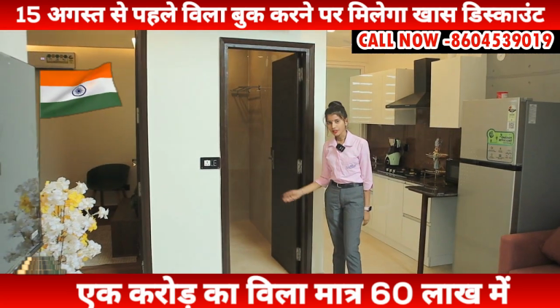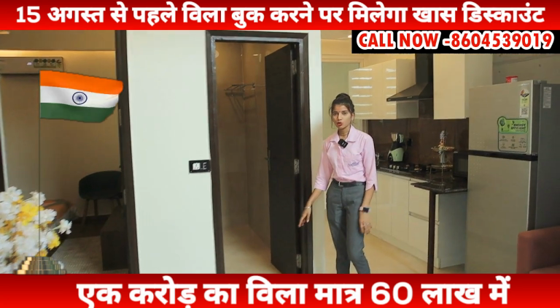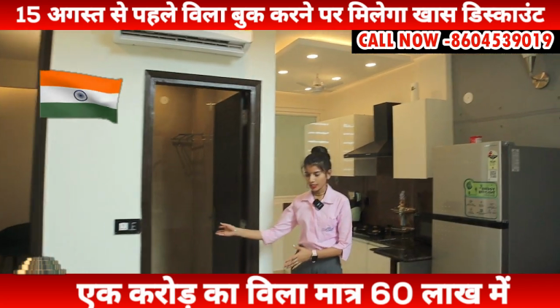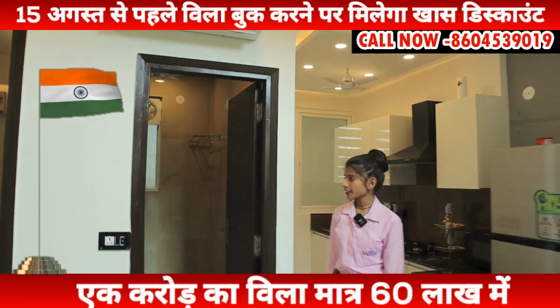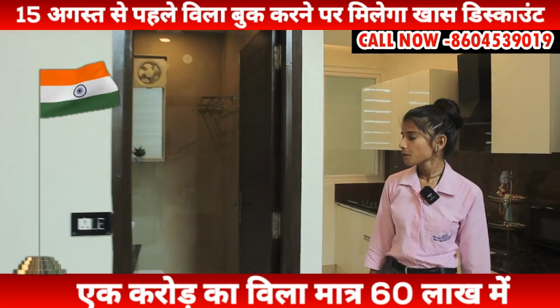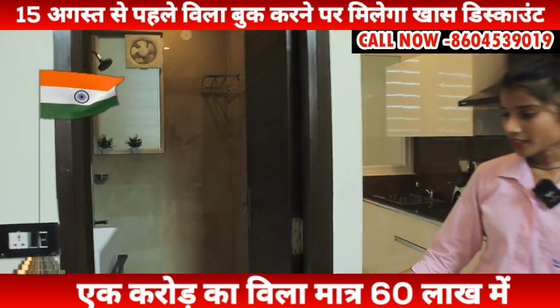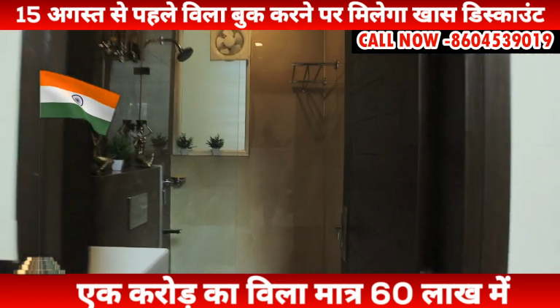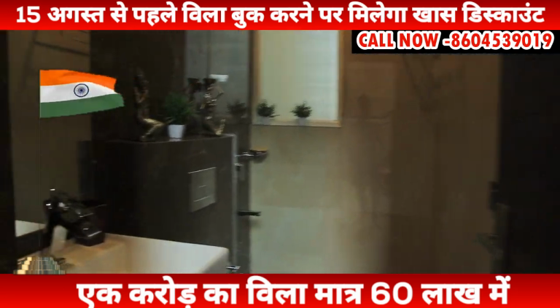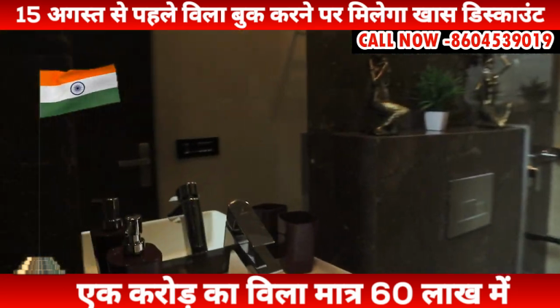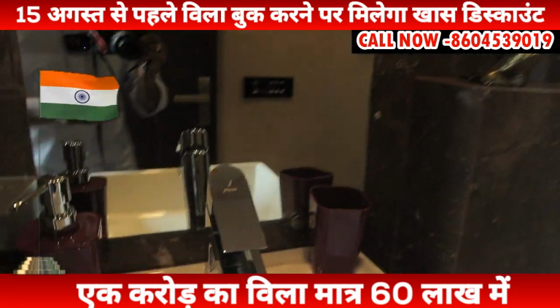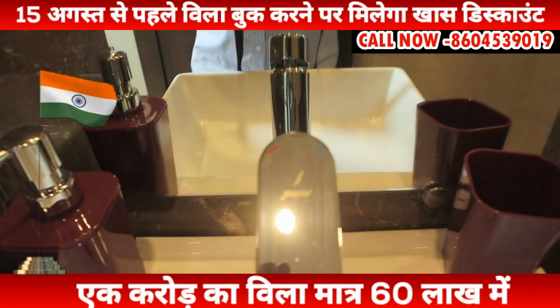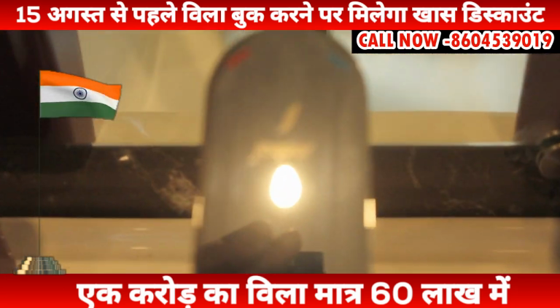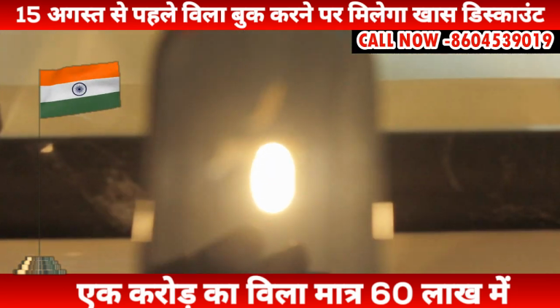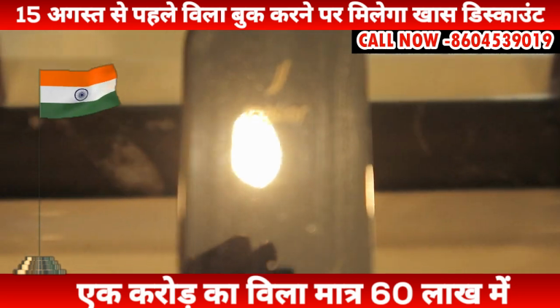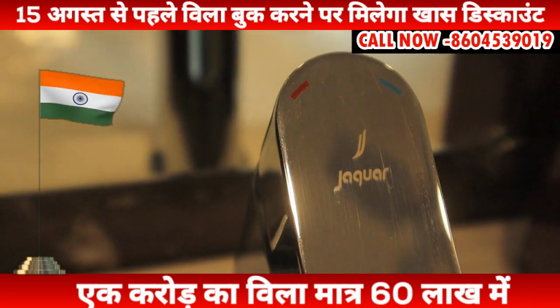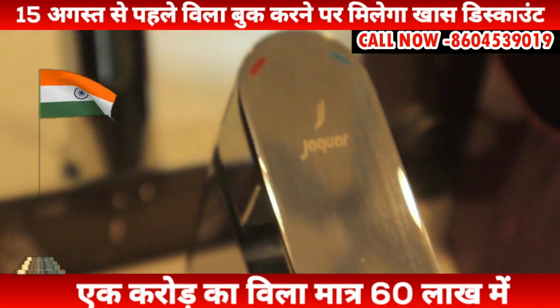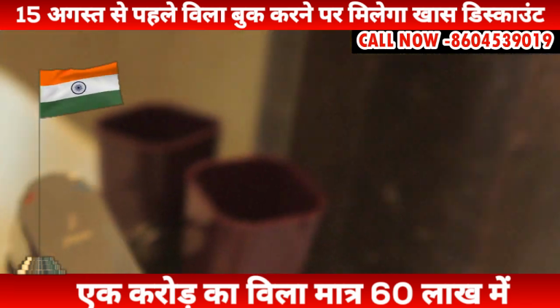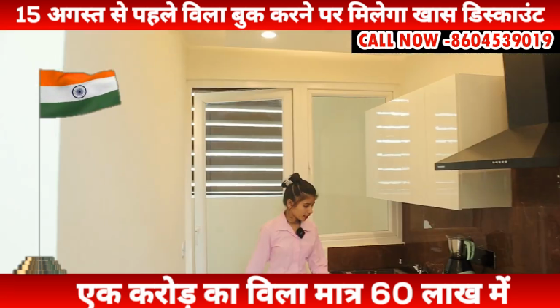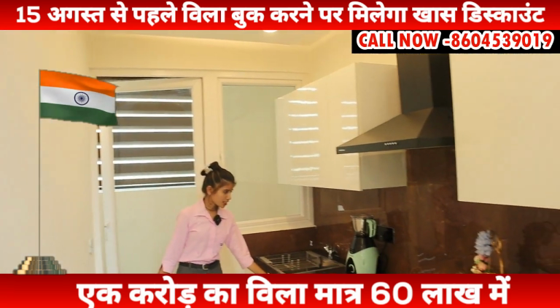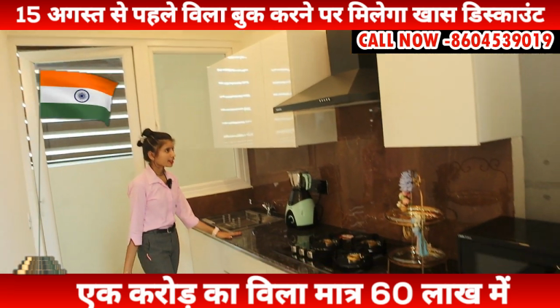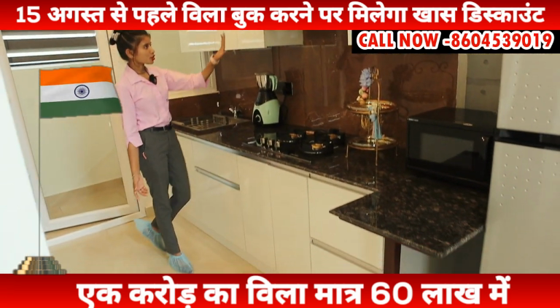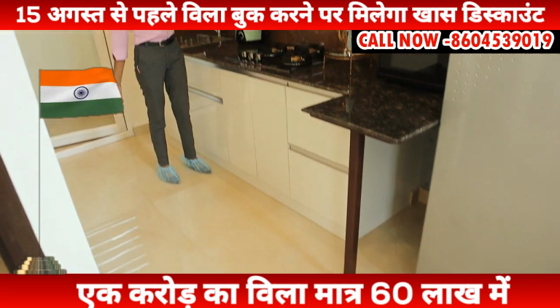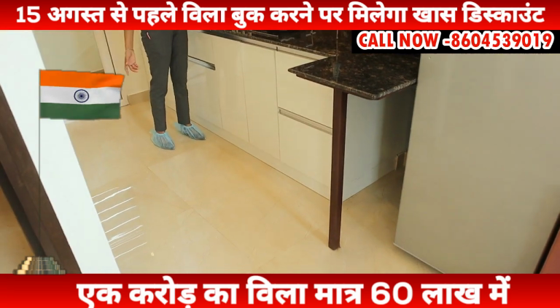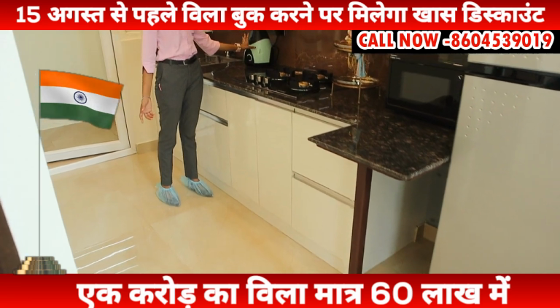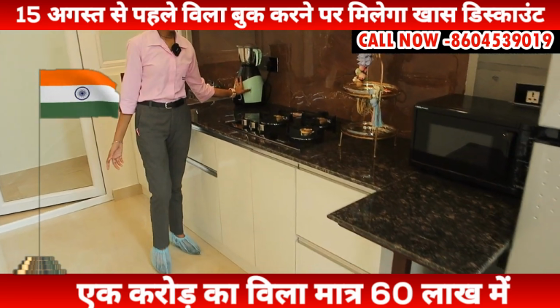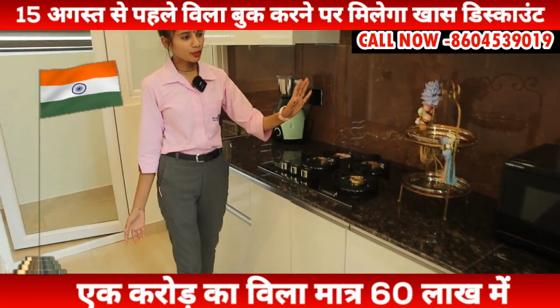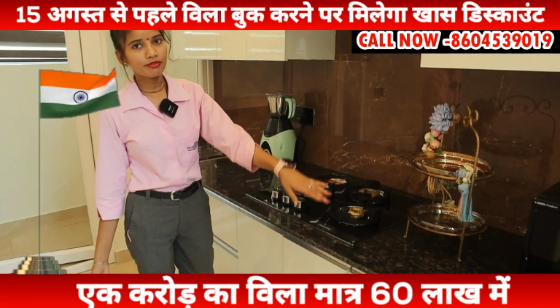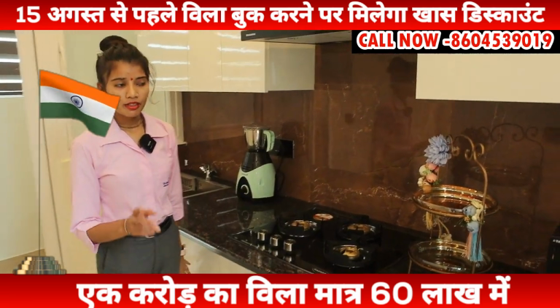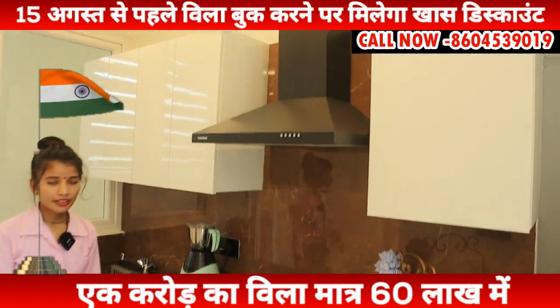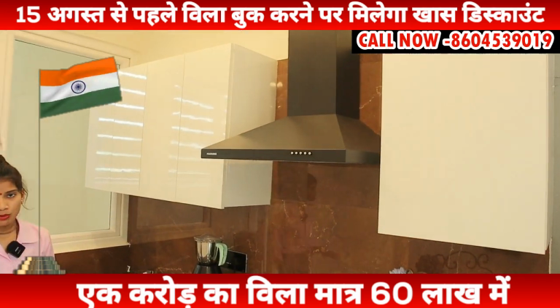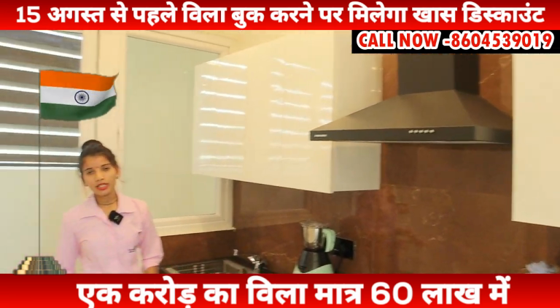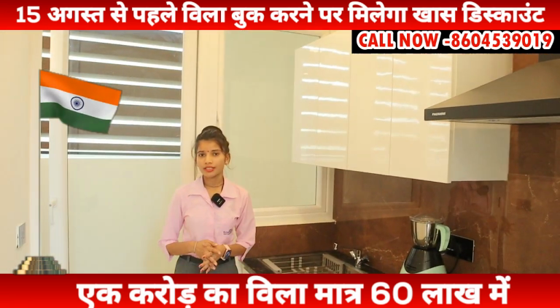This is a fitting in the washroom — it is a total Jaguar fitting. You can see it: this is the Jaguar icon, this is the design. In the kitchen, you will get a chimney, a grinder, microwave, and refrigerator. This is all fully finished.